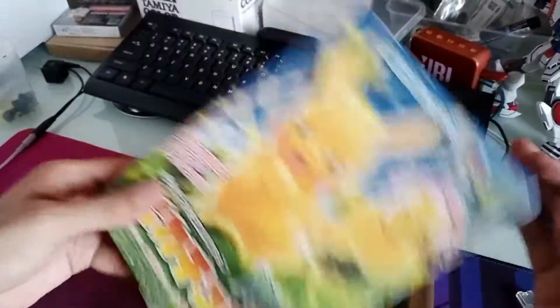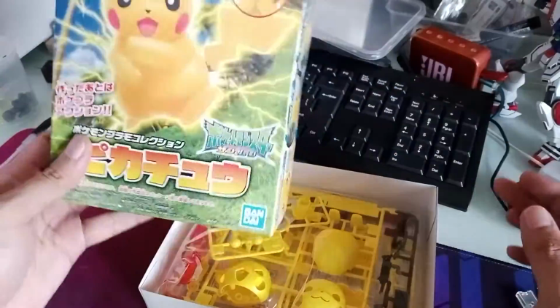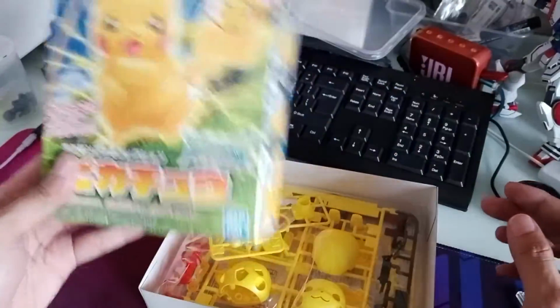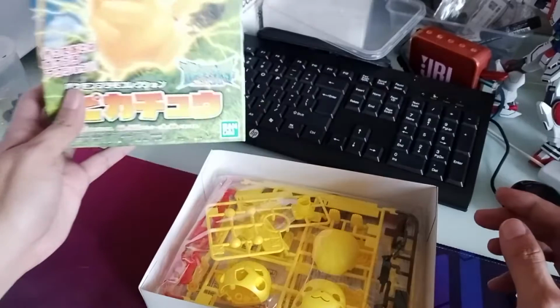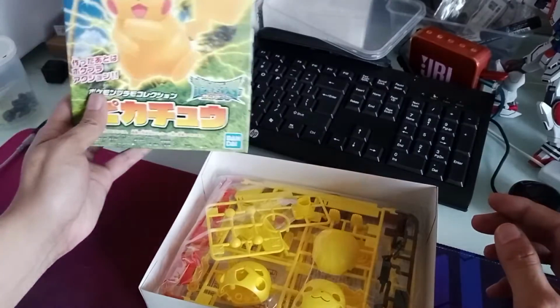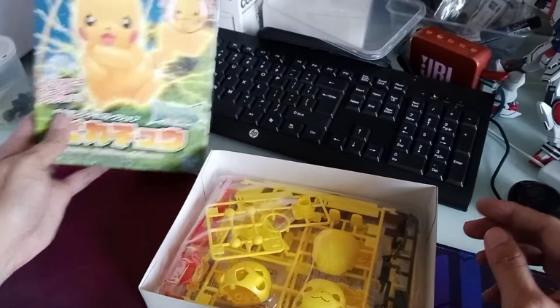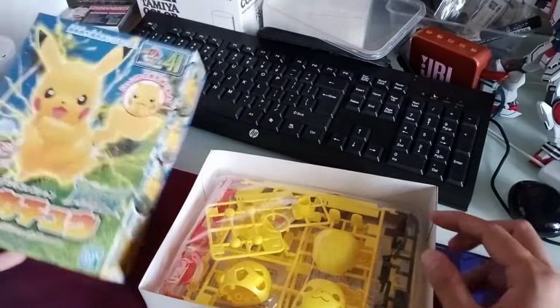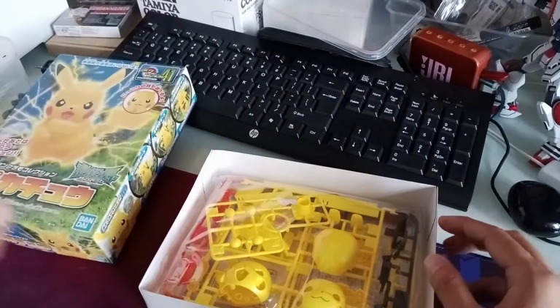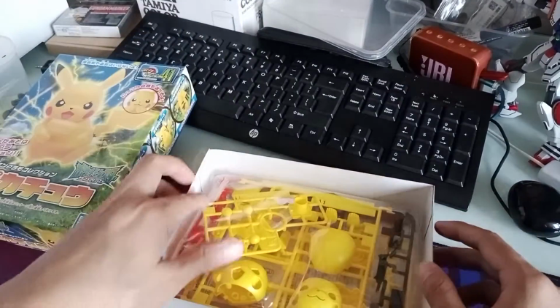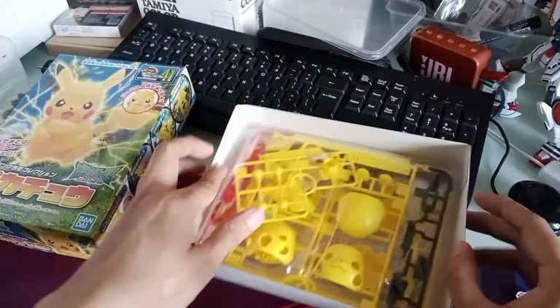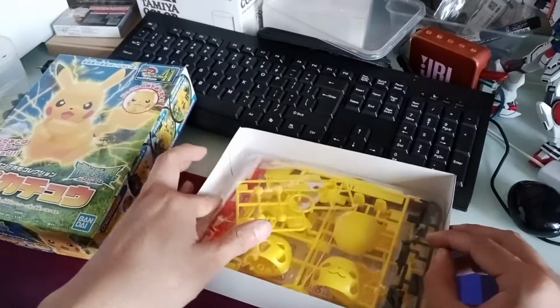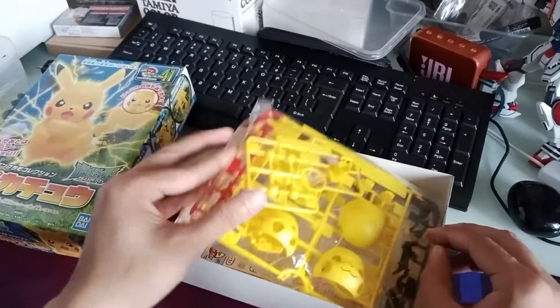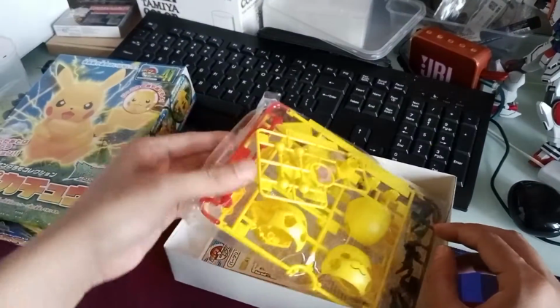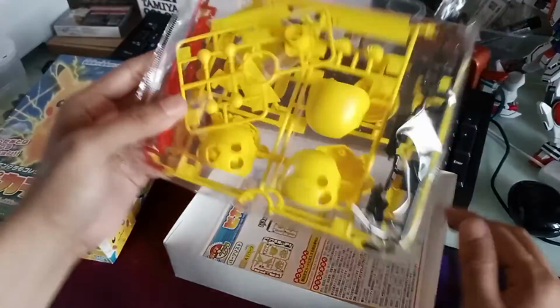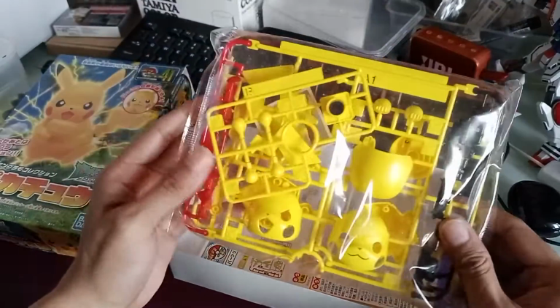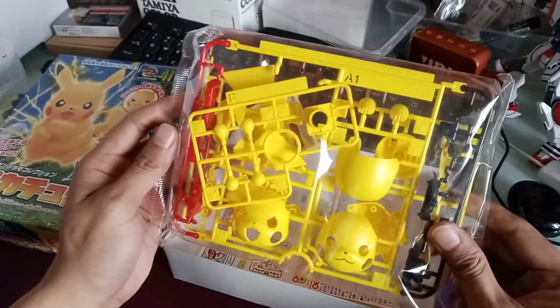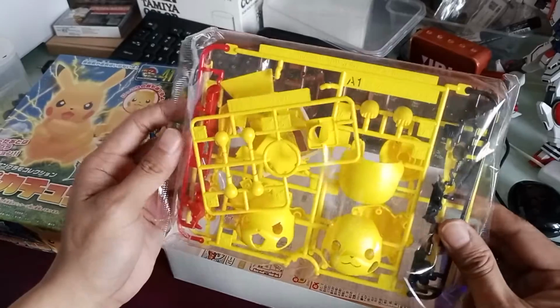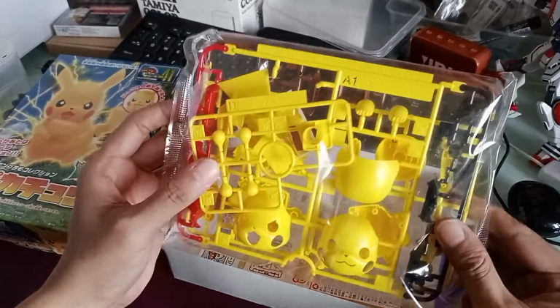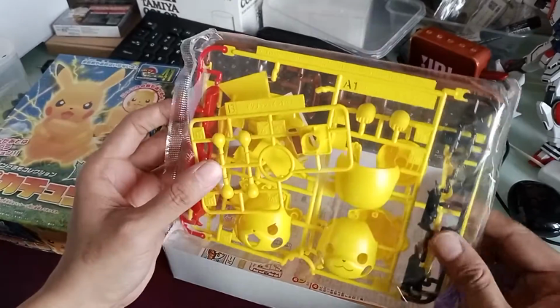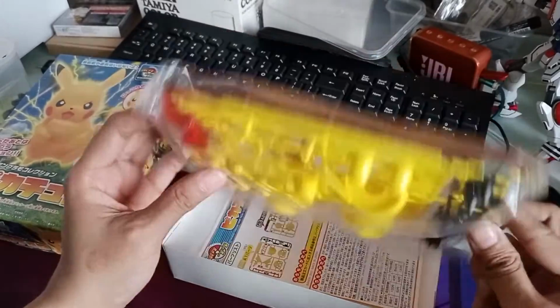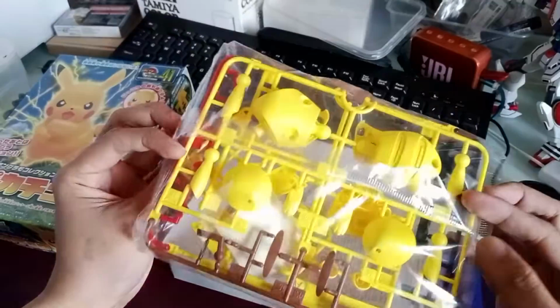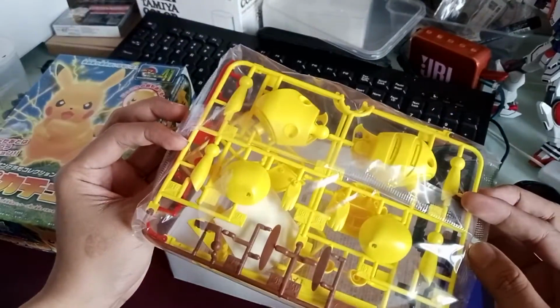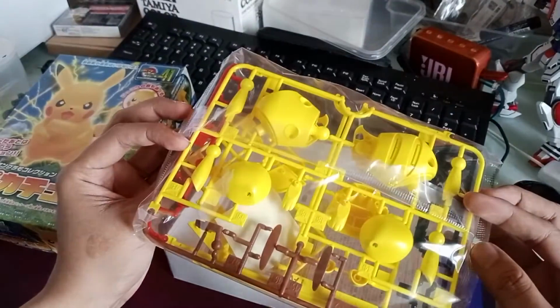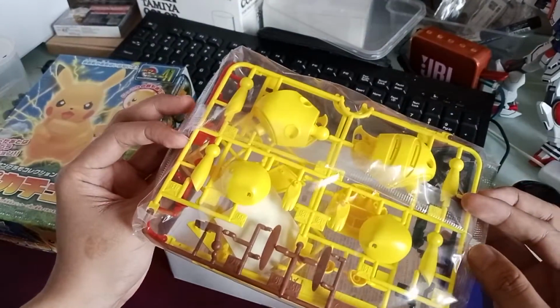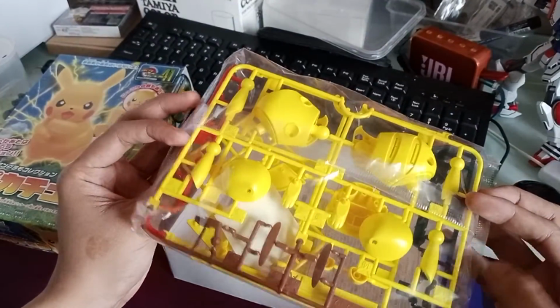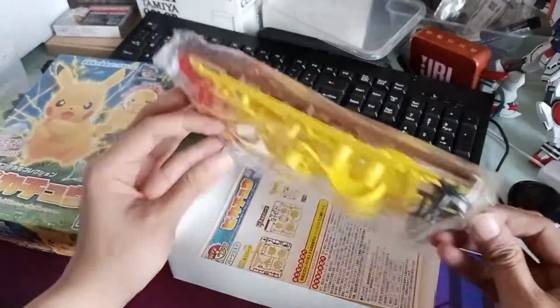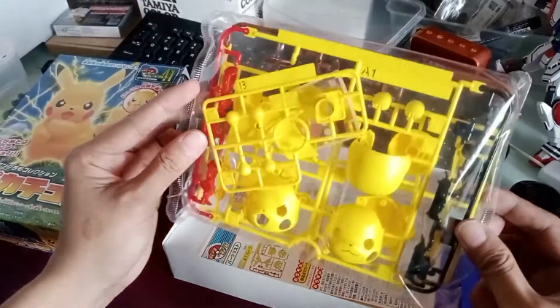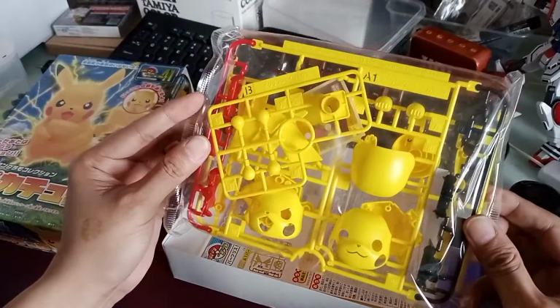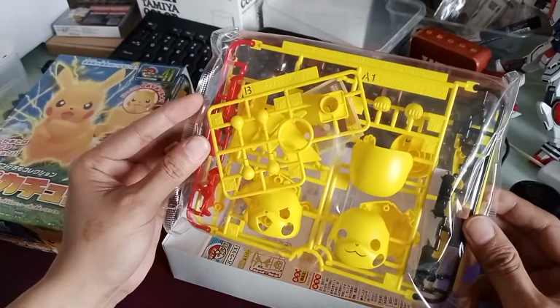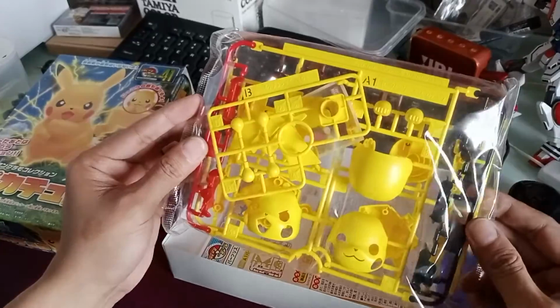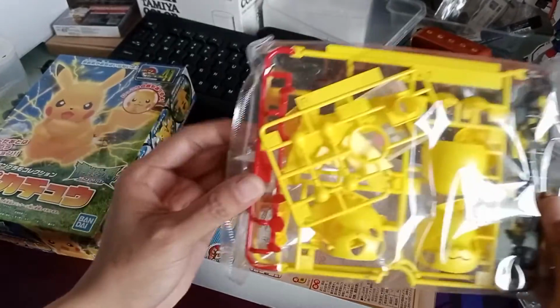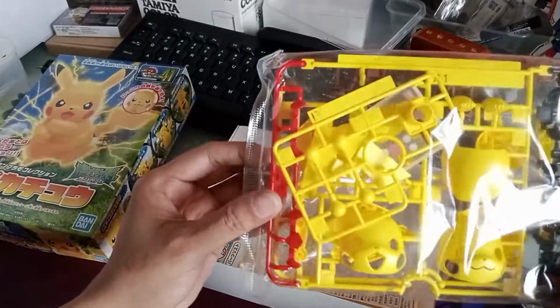So let's release this little bugger. All right, there you go — that's Pikachu! In the box you will find the runners: one, two, three — three sets of runners. That's it really, three sets of runners for Pikachu.